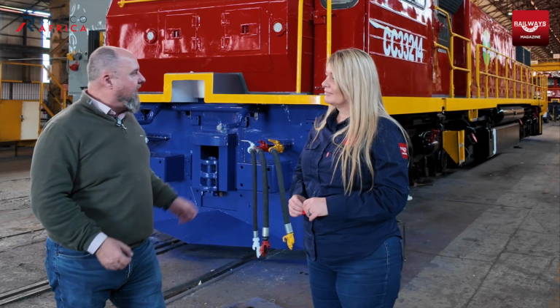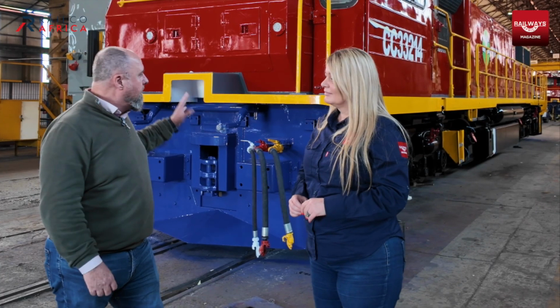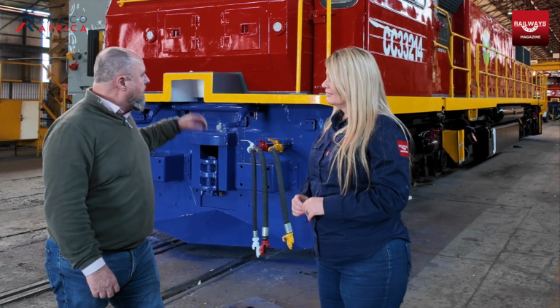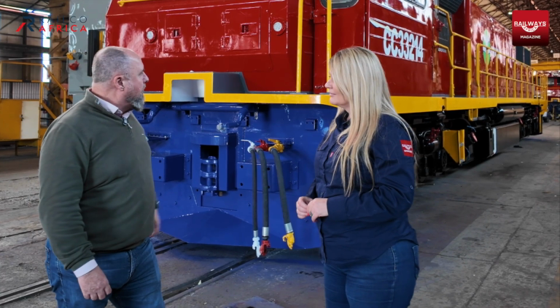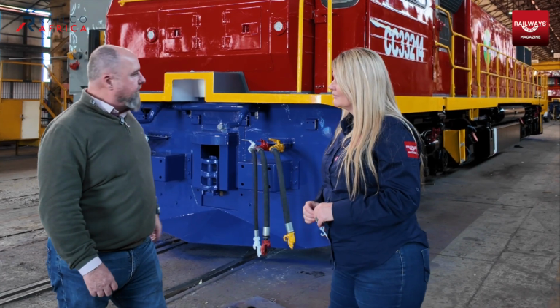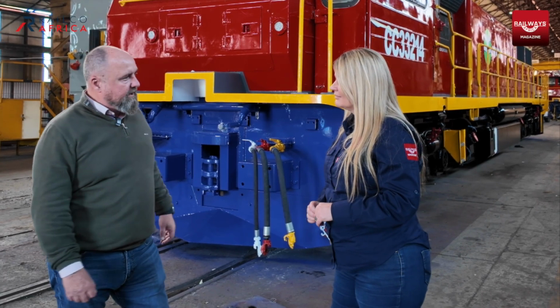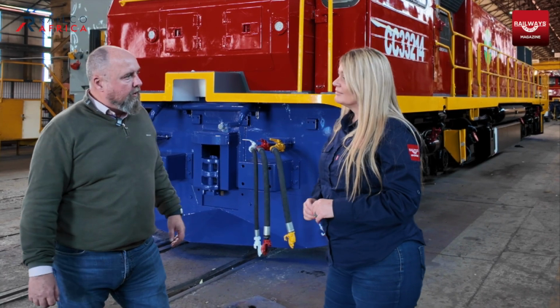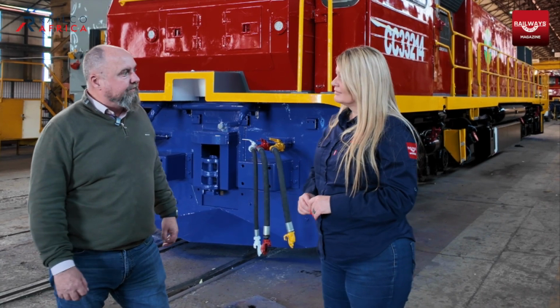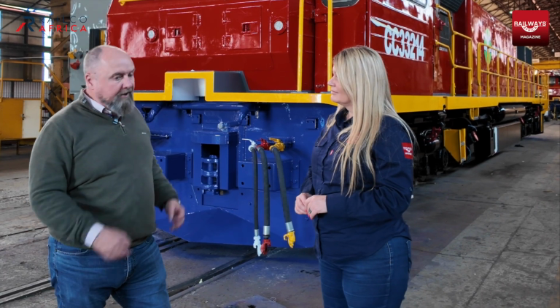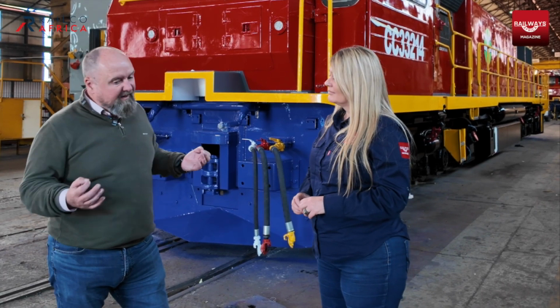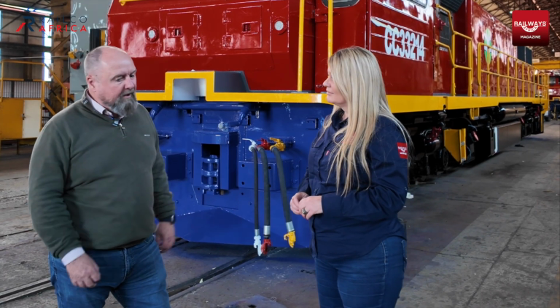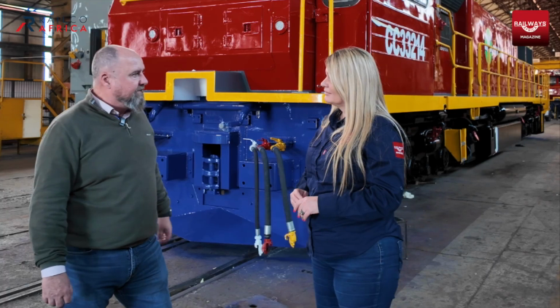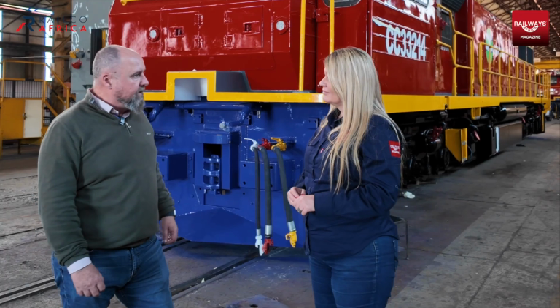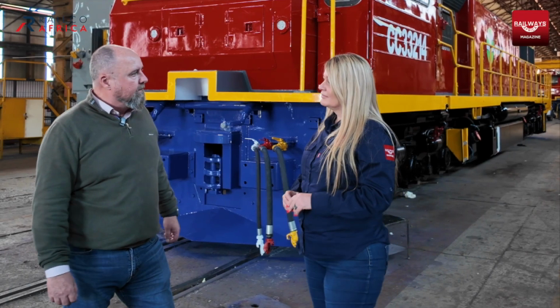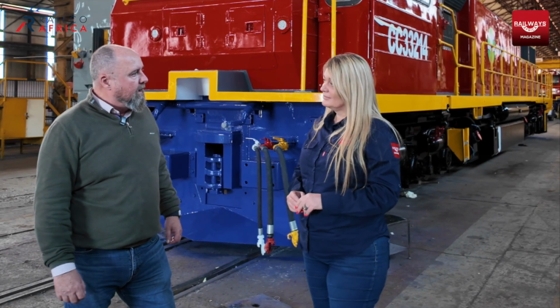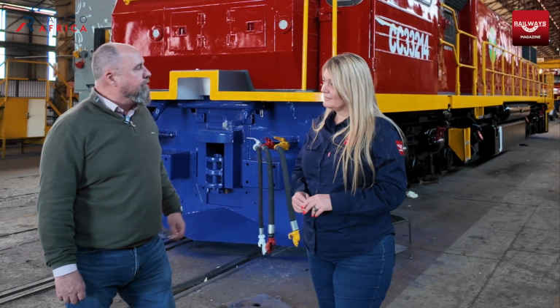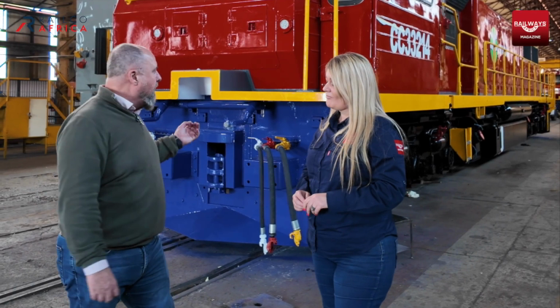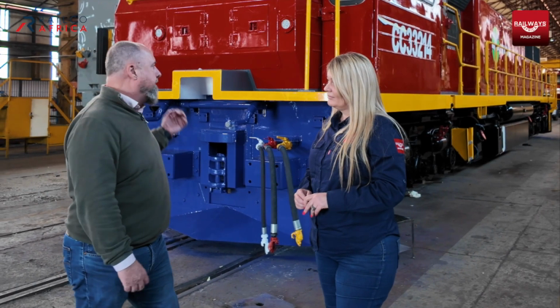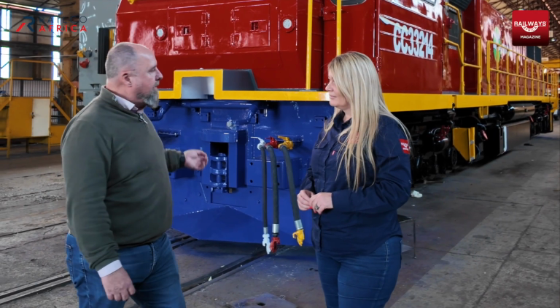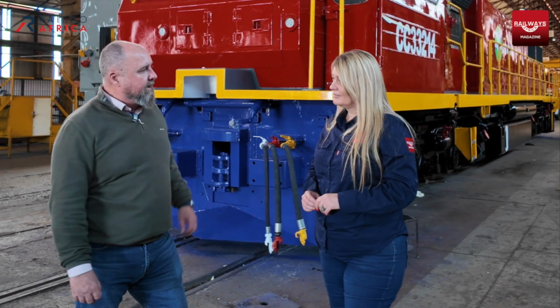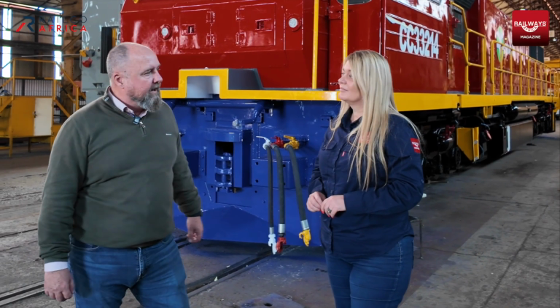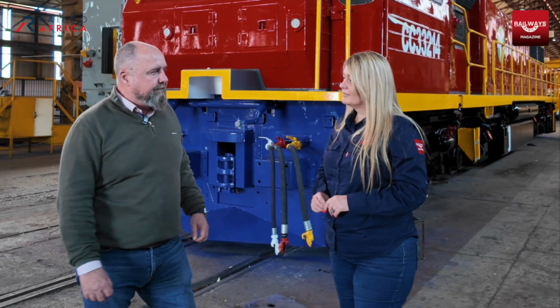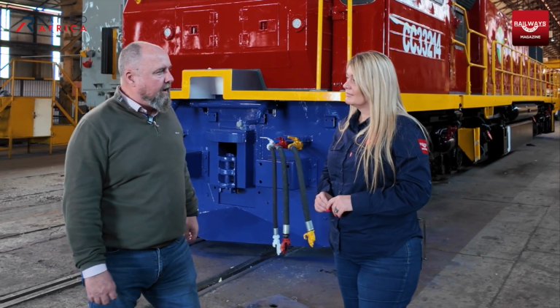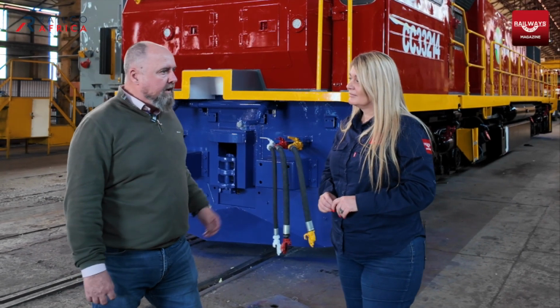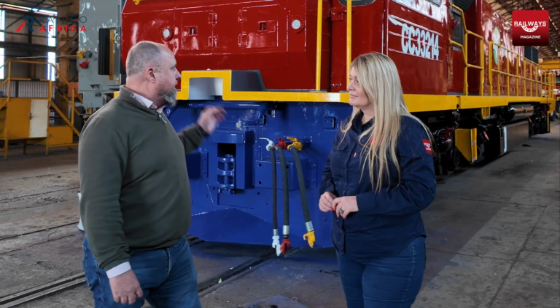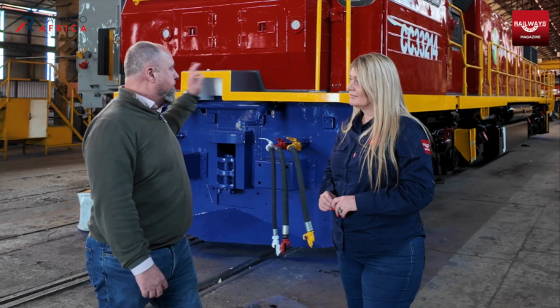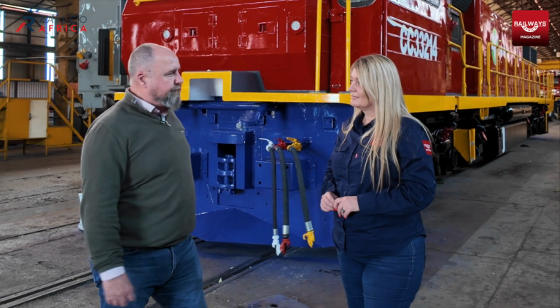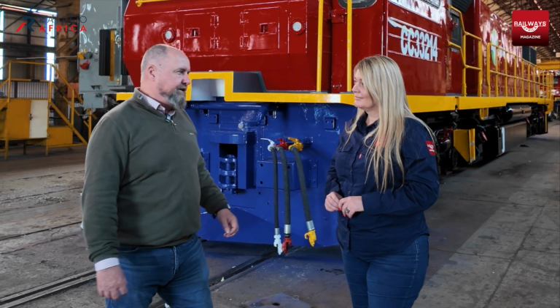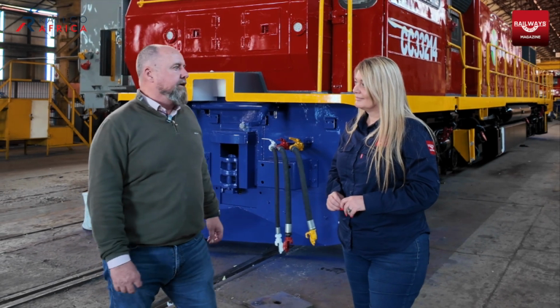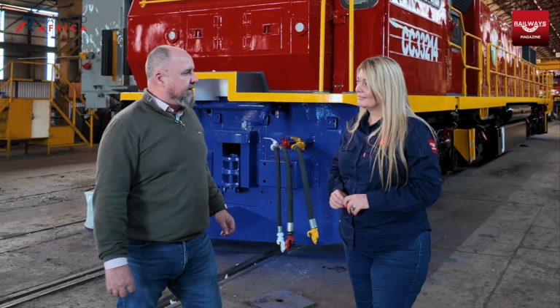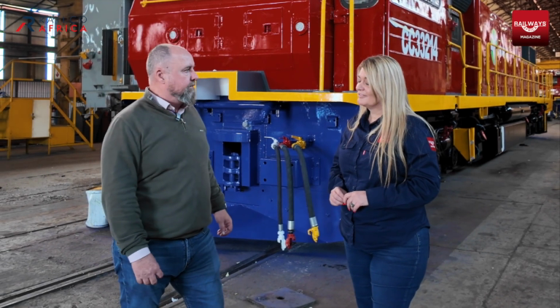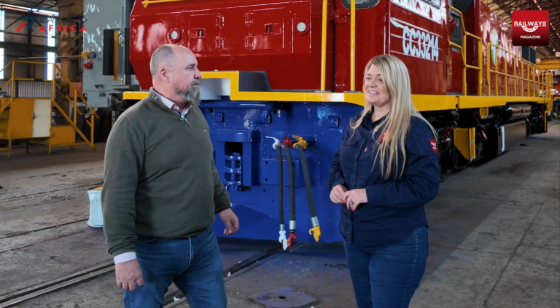They are 12, 13 years old, so in terms of a locomotive, they're still young. They've all been well serviced and well maintained over their life. These have got 20 years in them at least, maybe more.